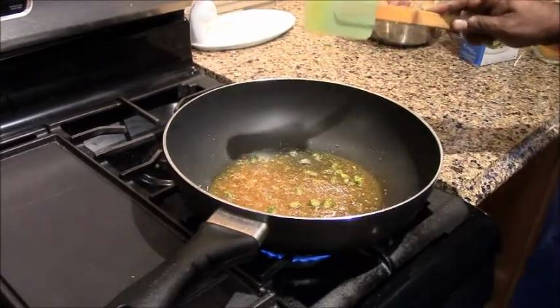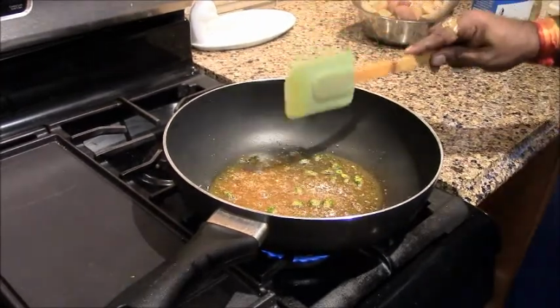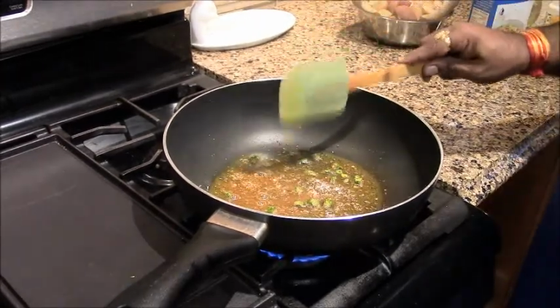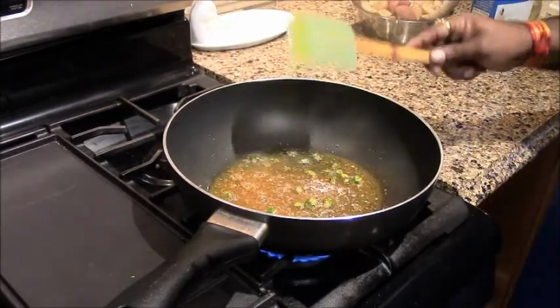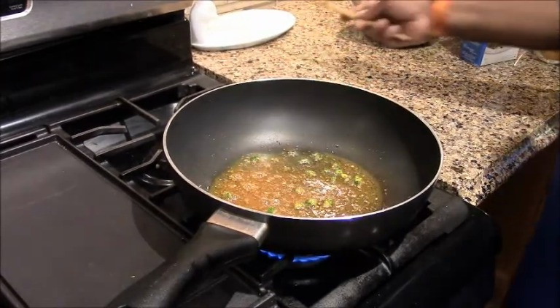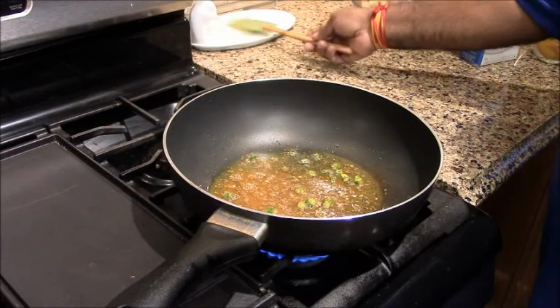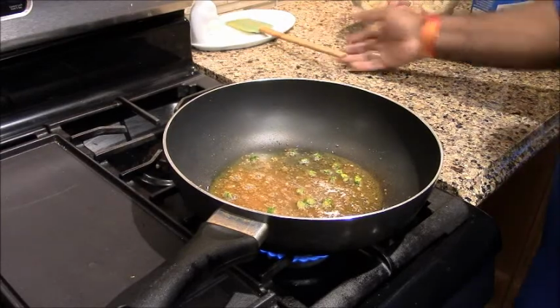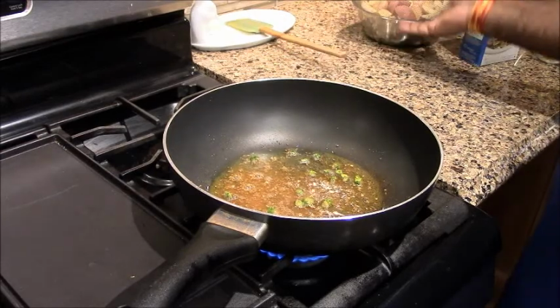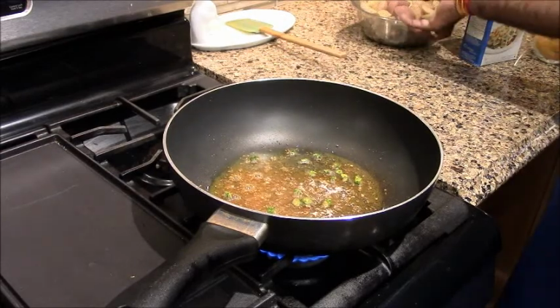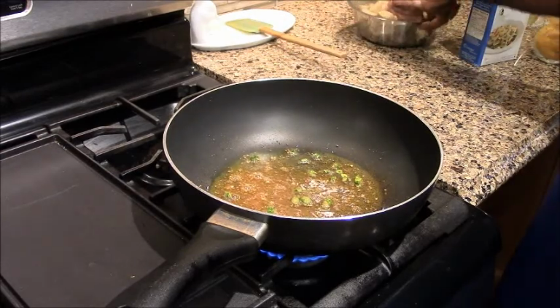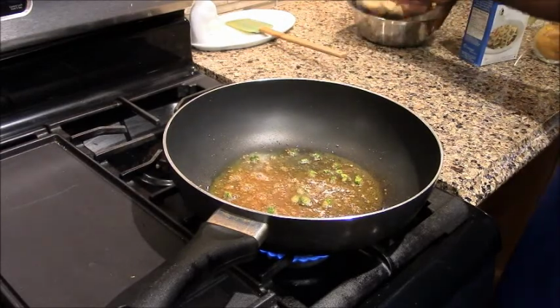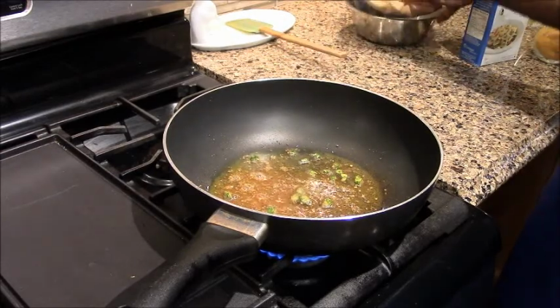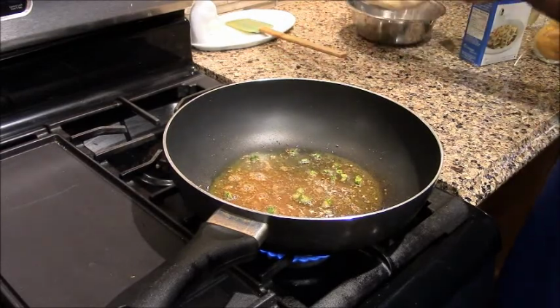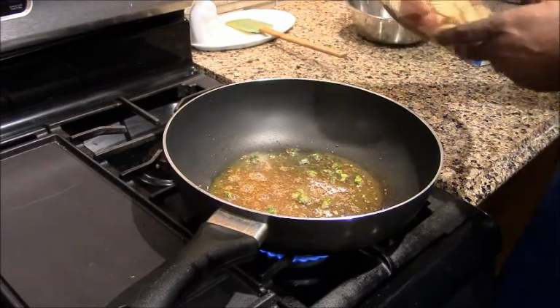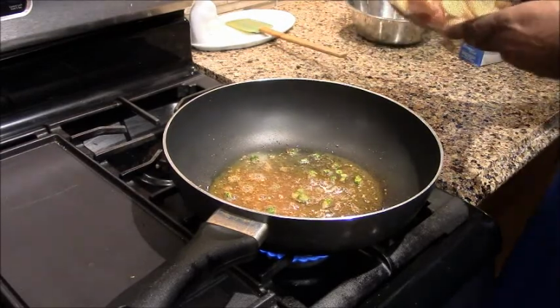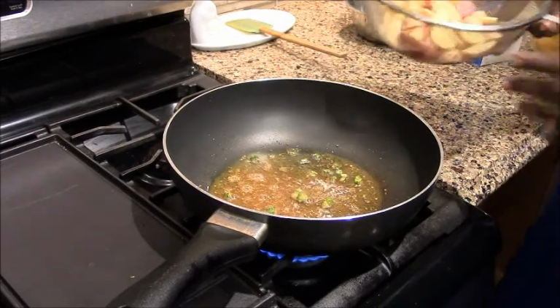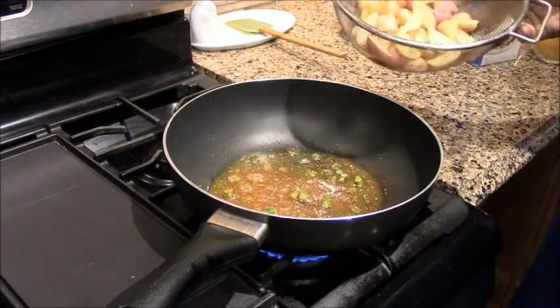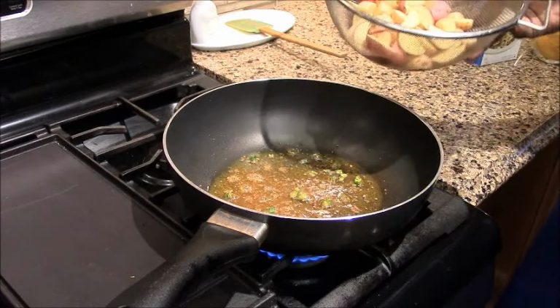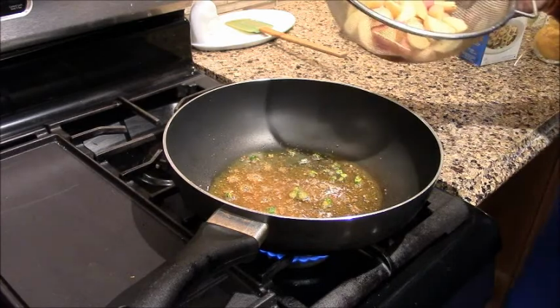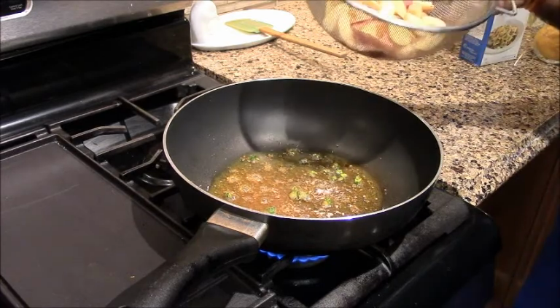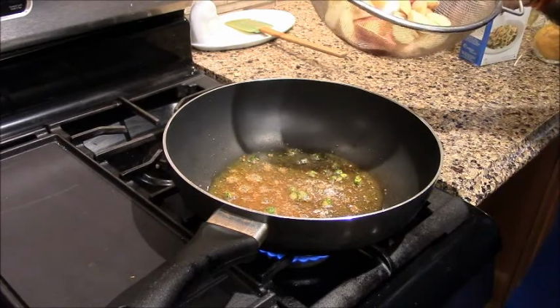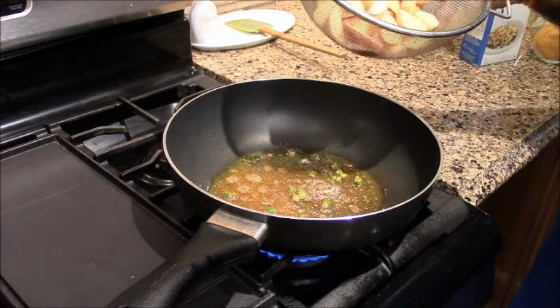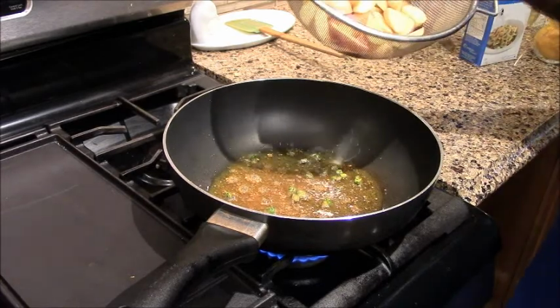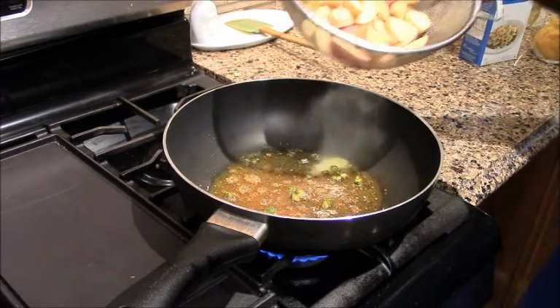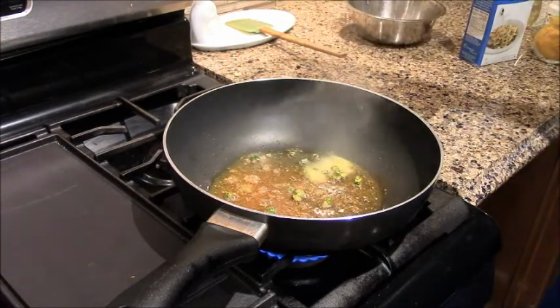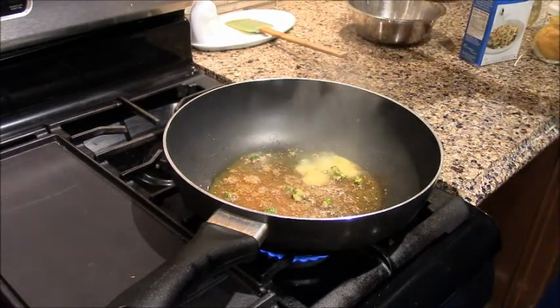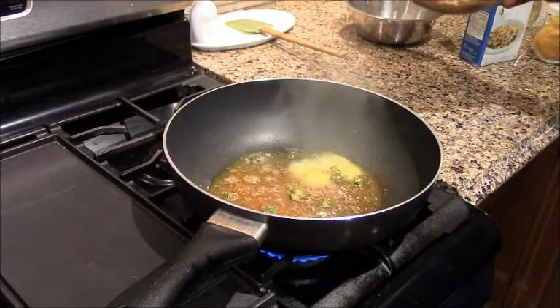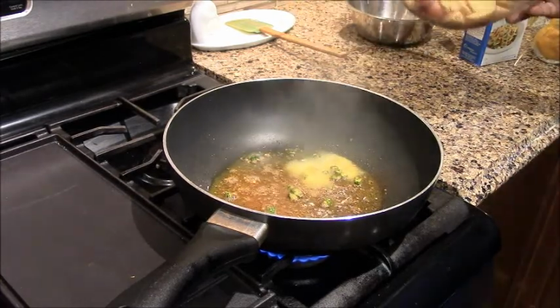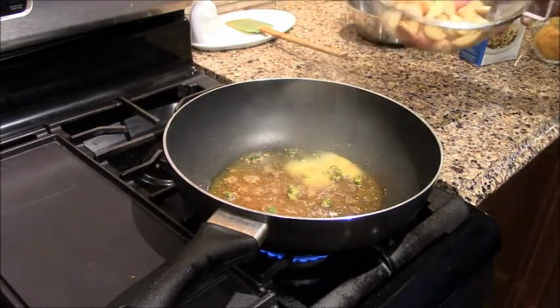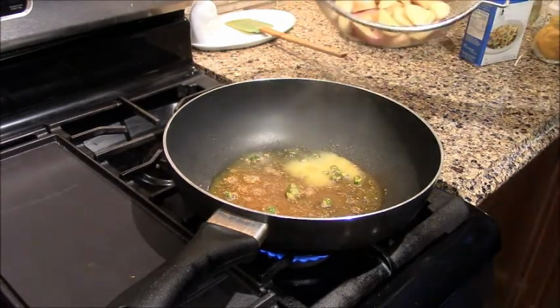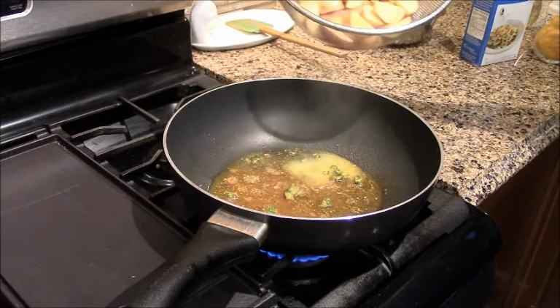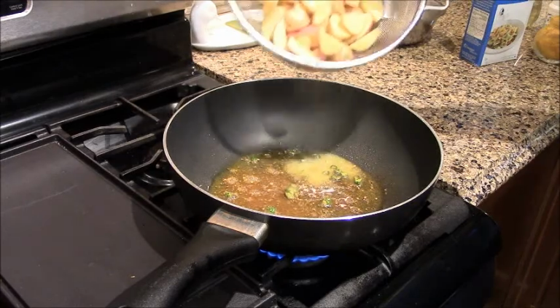We will reduce the gas, because we are going to add aloo. If we don't reduce the gas, the heat will be too high. We have taken the color of the aloo, and cut it.